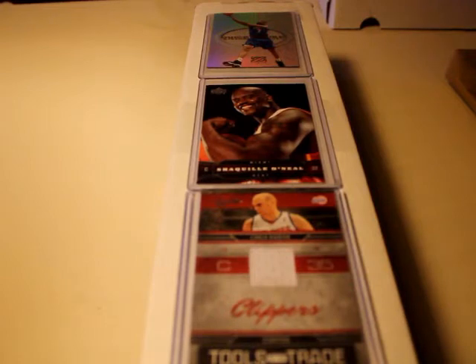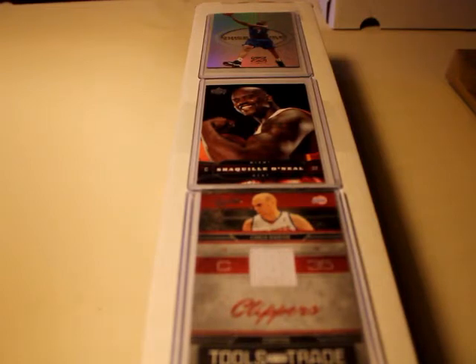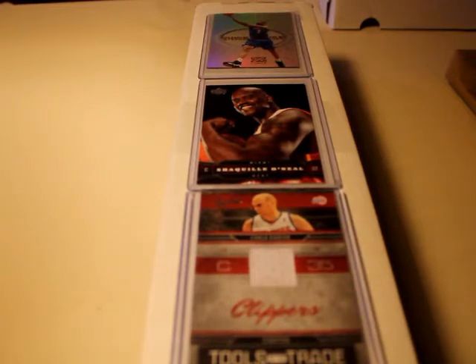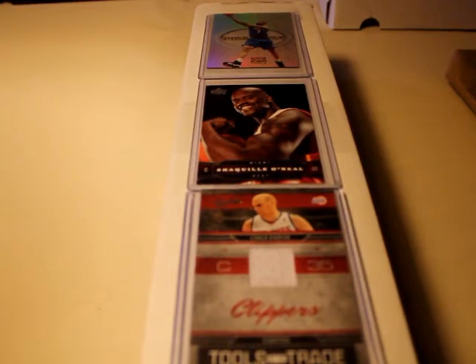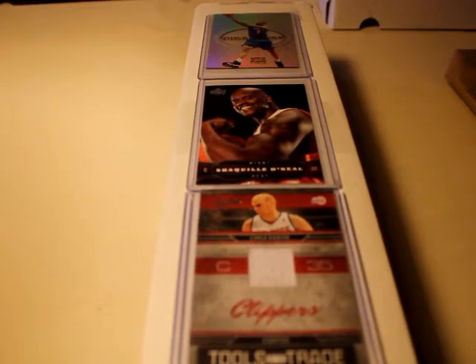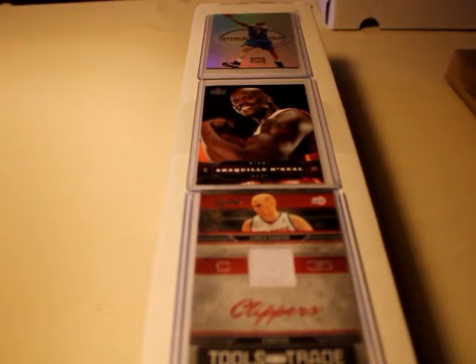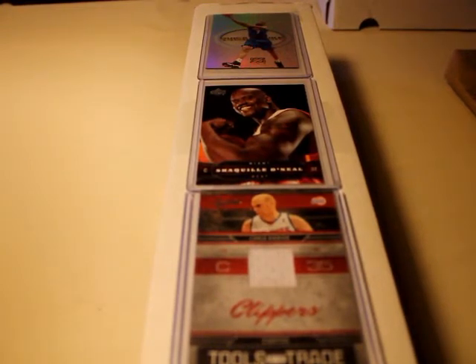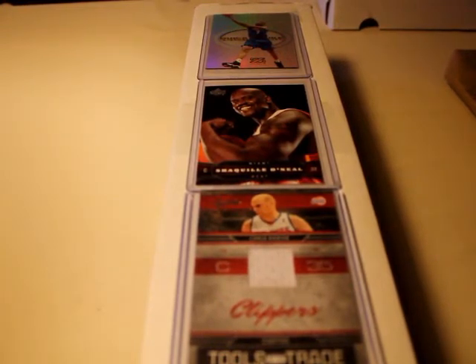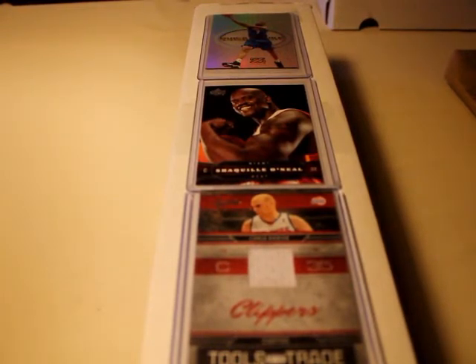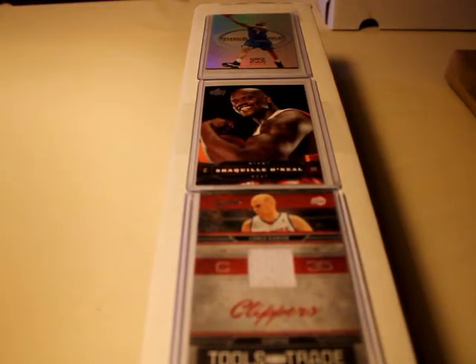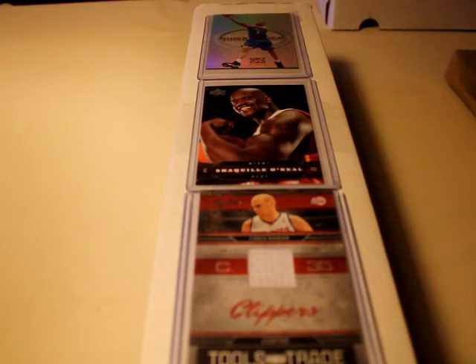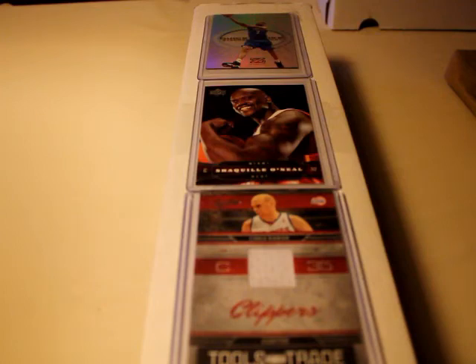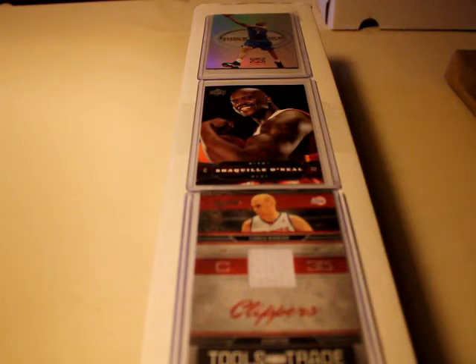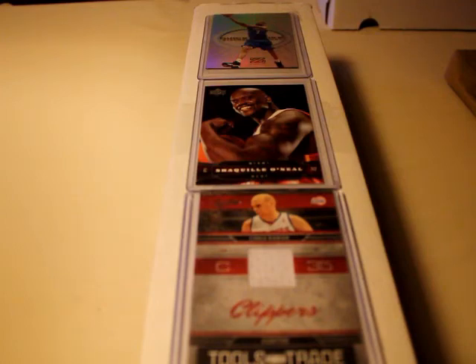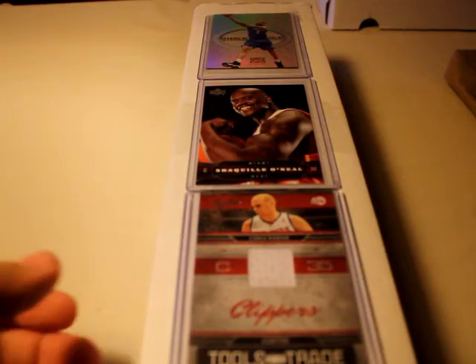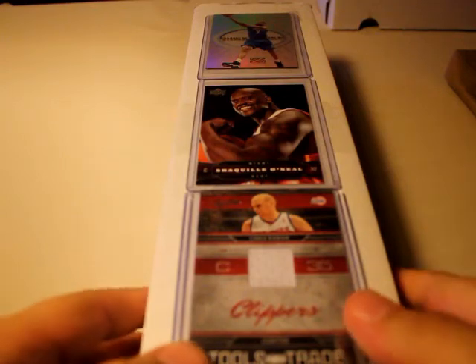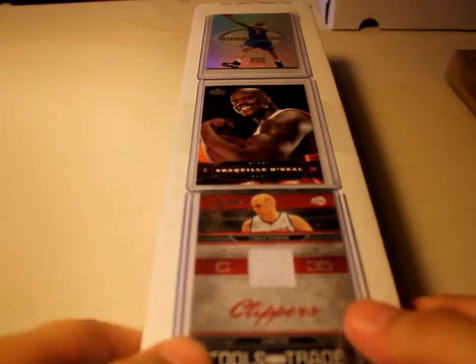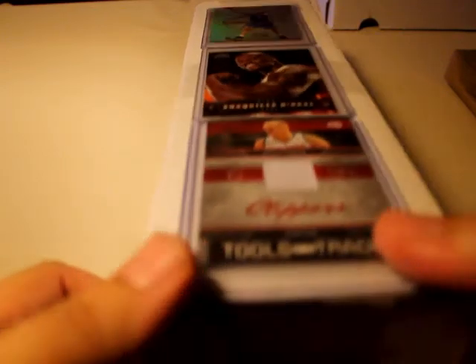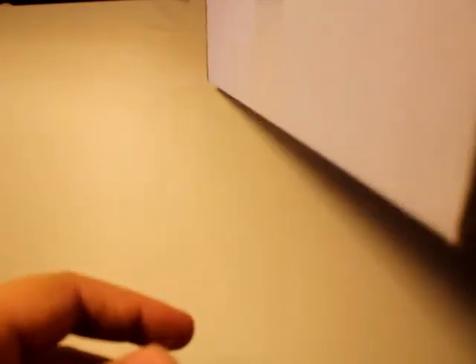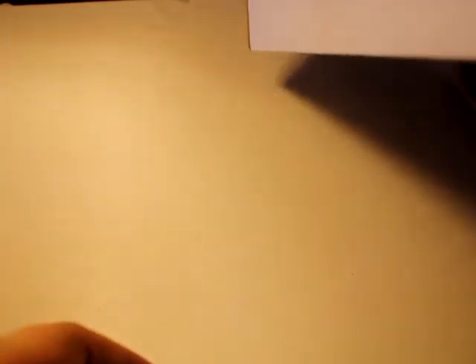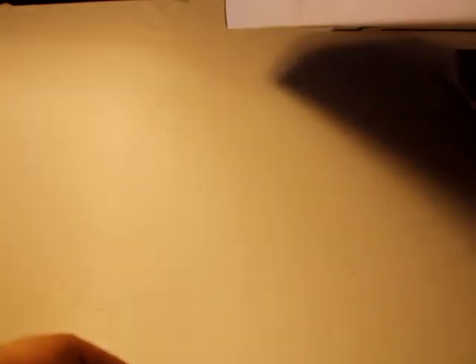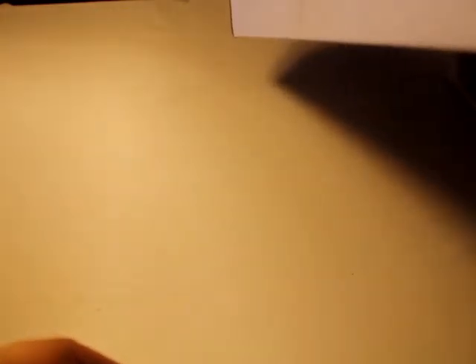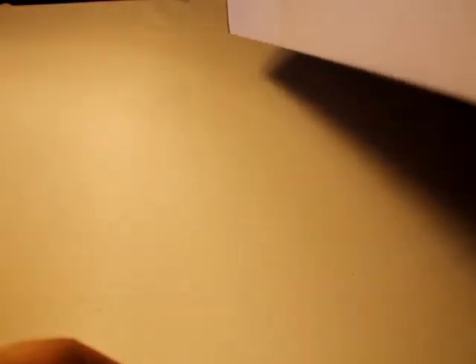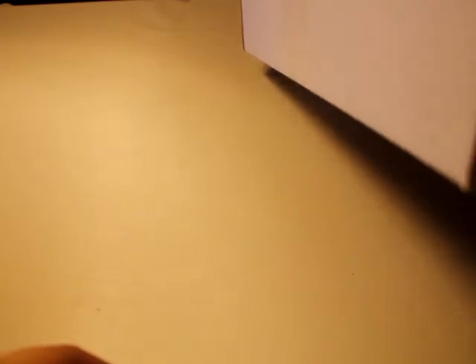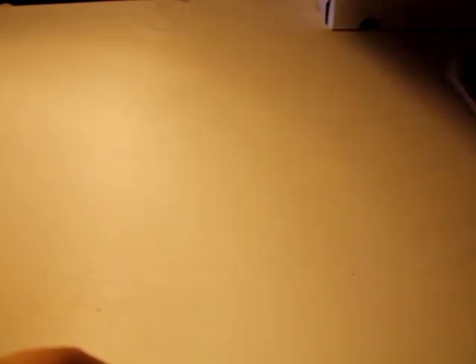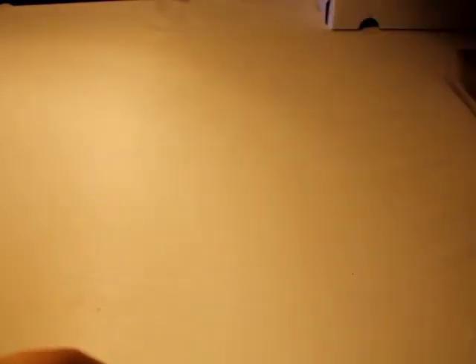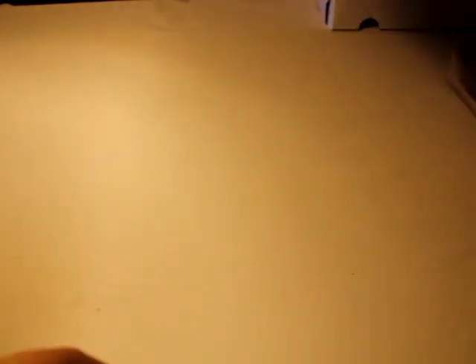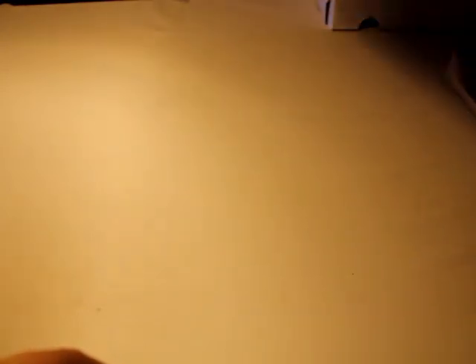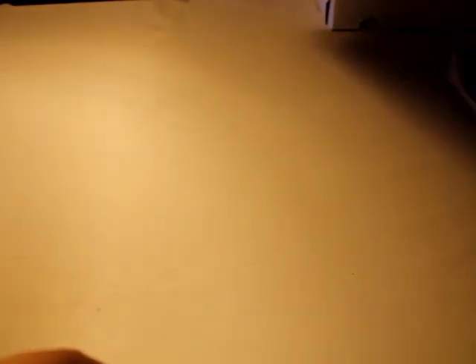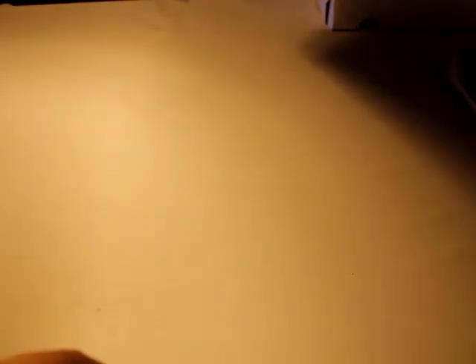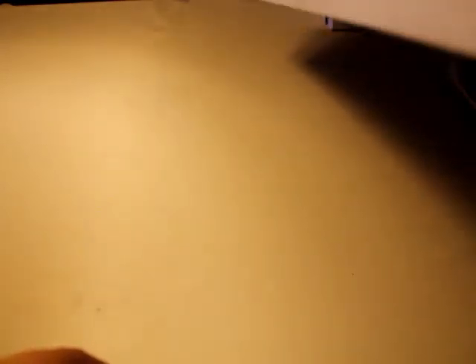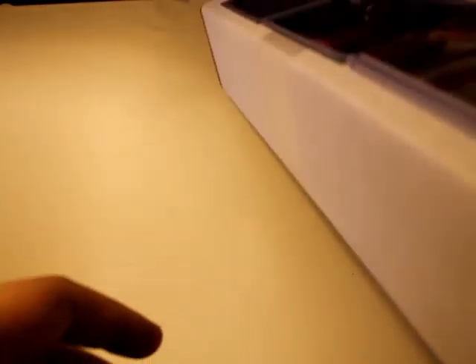Yo, what's up guys, I'm back with another video. Today I'm going to go ahead and unbox a mystery box from the local card store, Three Stars Sports Cards — shout out to them. Got a bargain box for ten bucks and some other stuff in here.